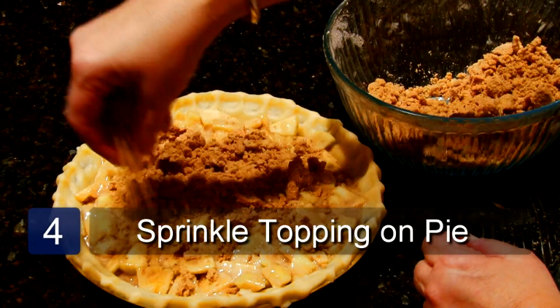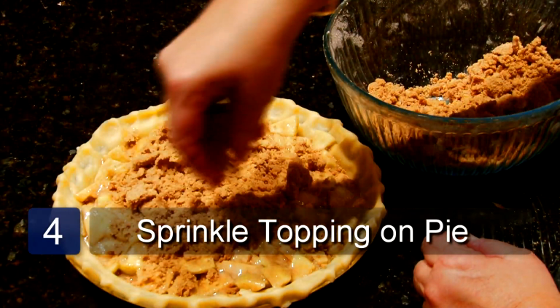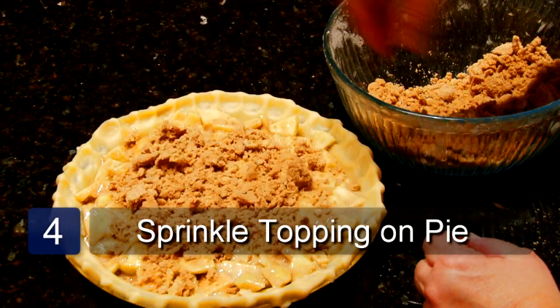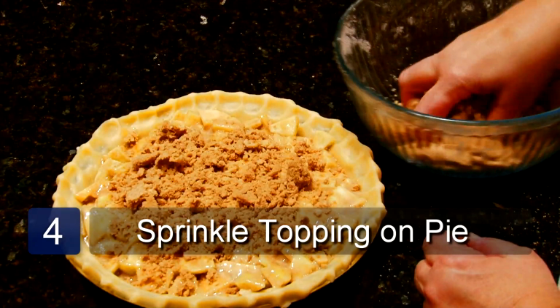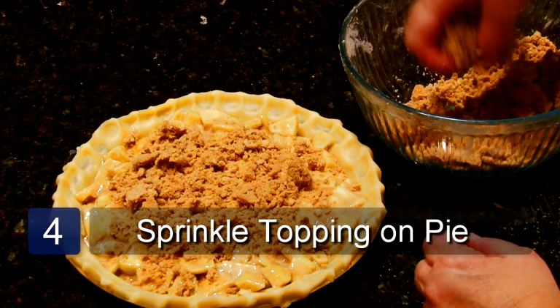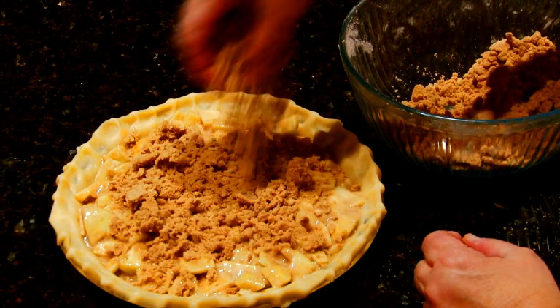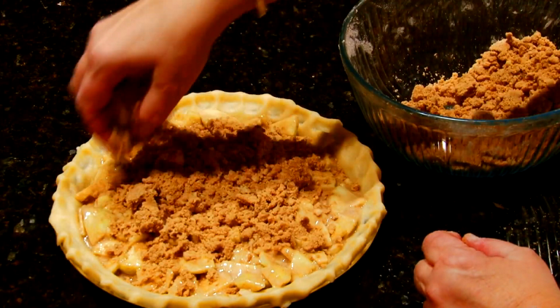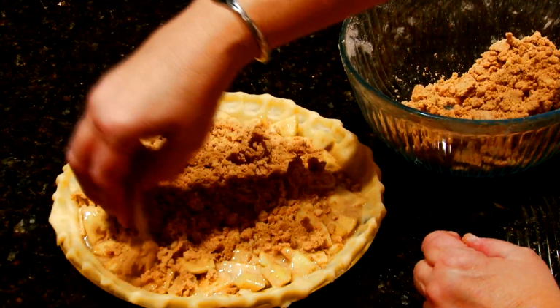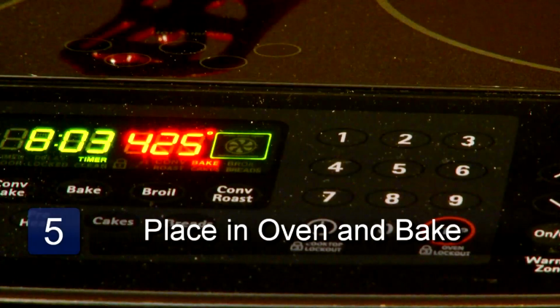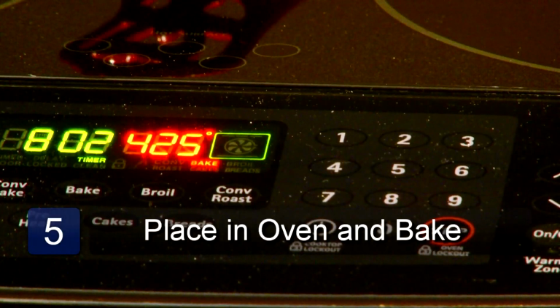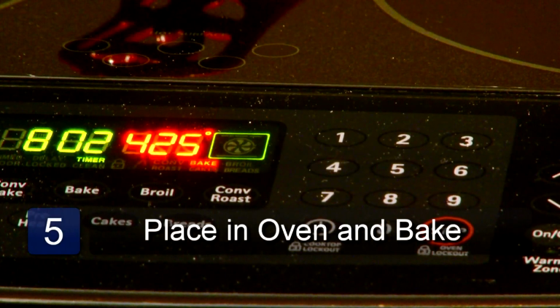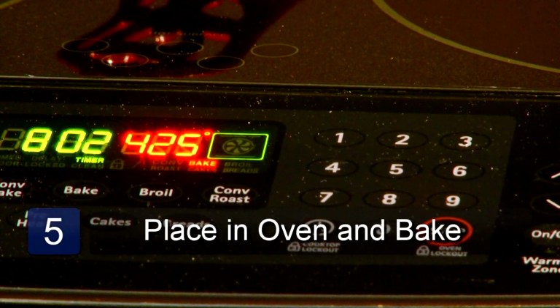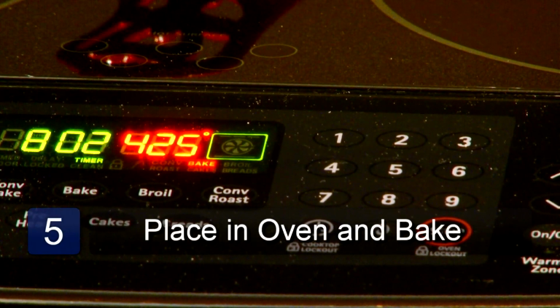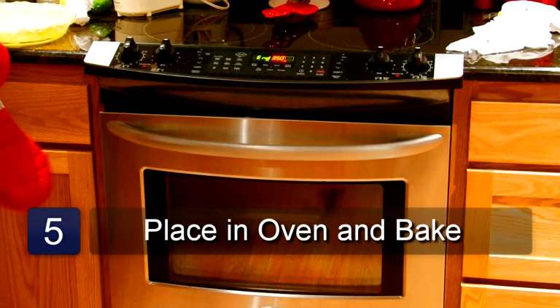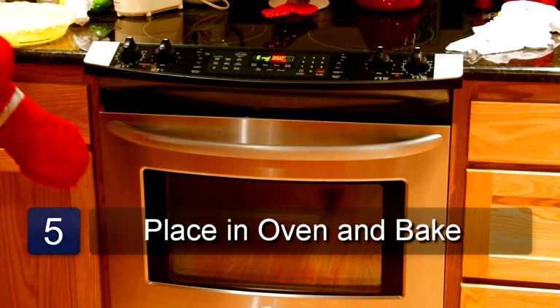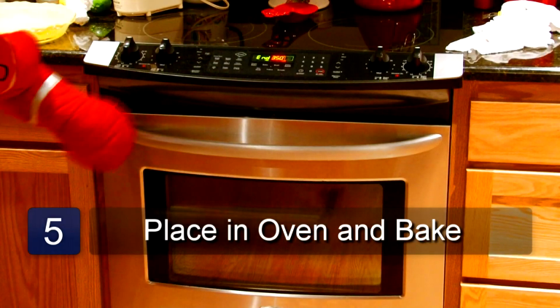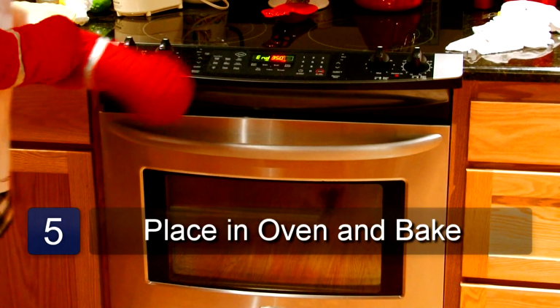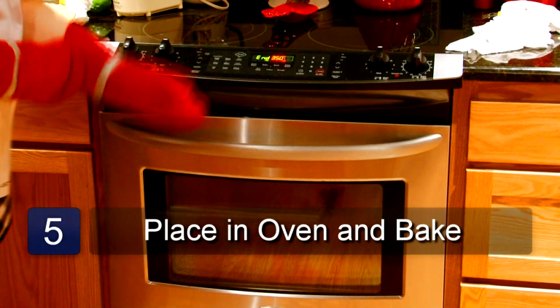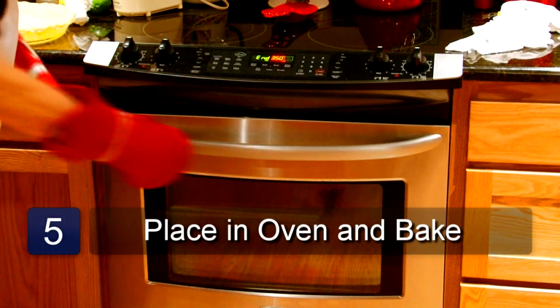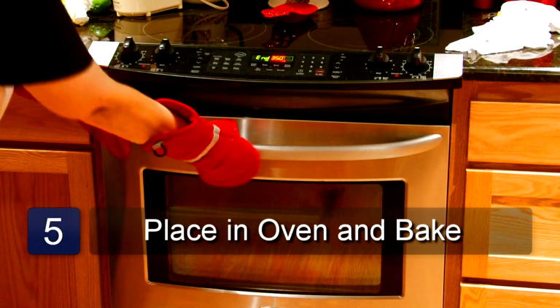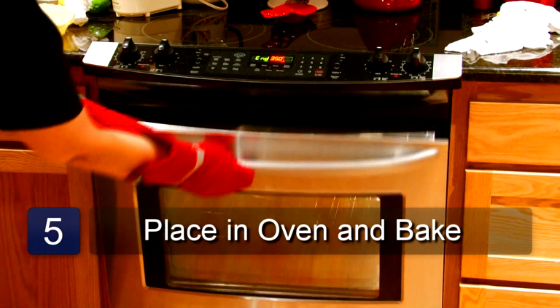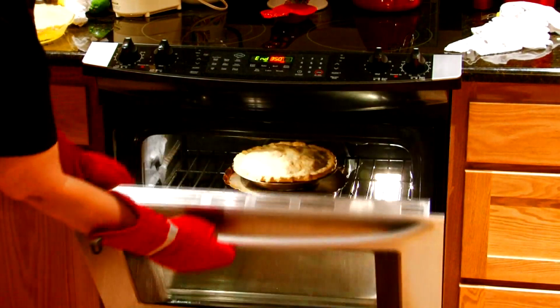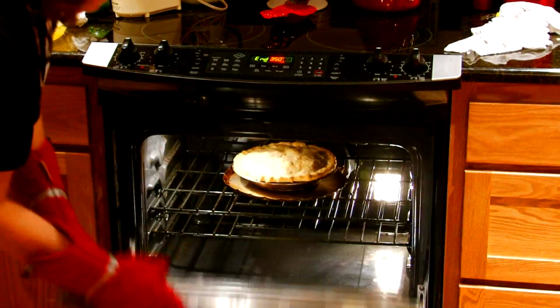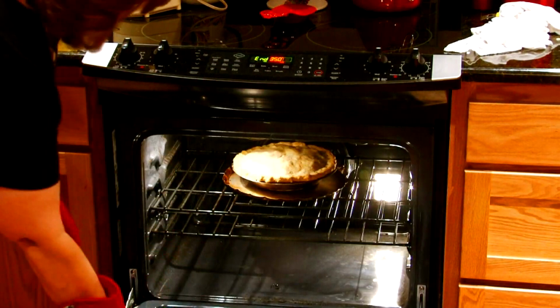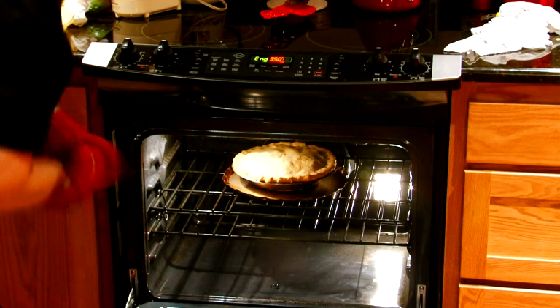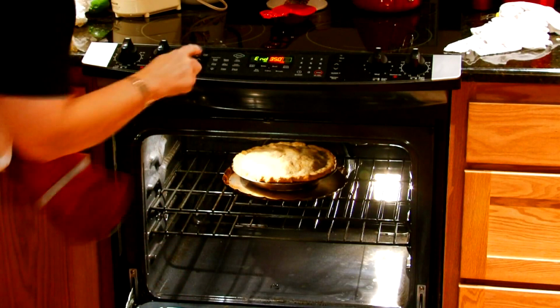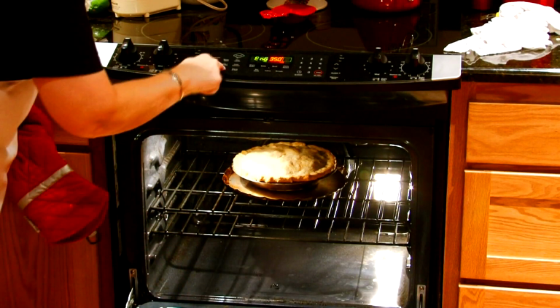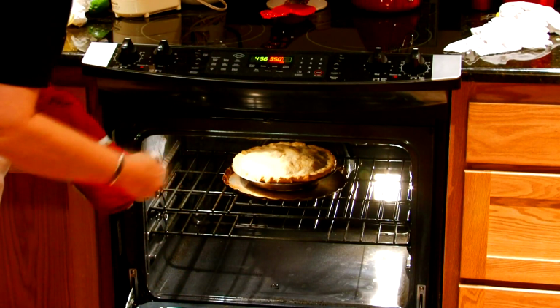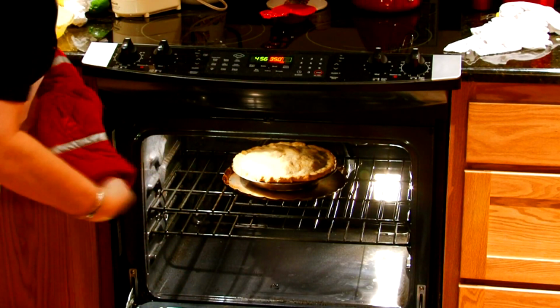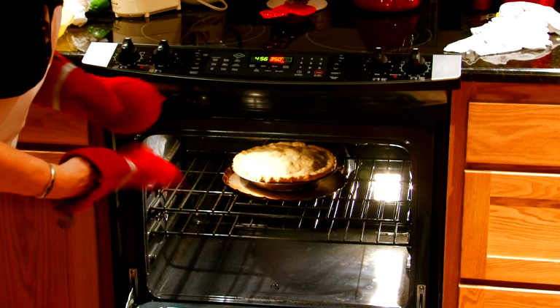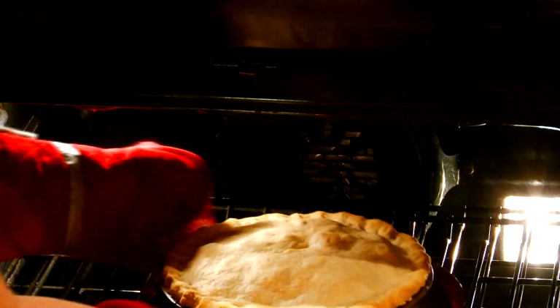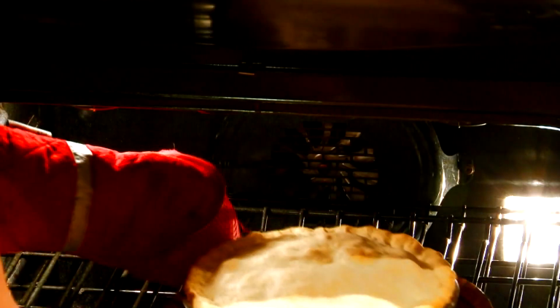Bake at 425 degrees for 15 minutes. Reduce the heat to 350 and bake for one more hour. Take out of the oven and cool on a wire rack, and serve it warm with ice cream.